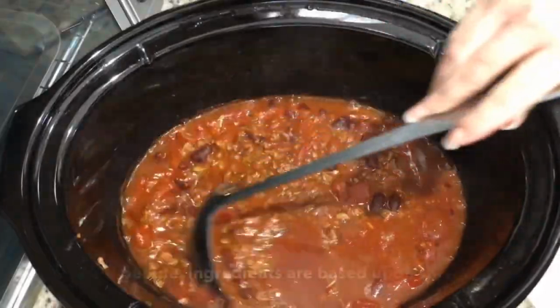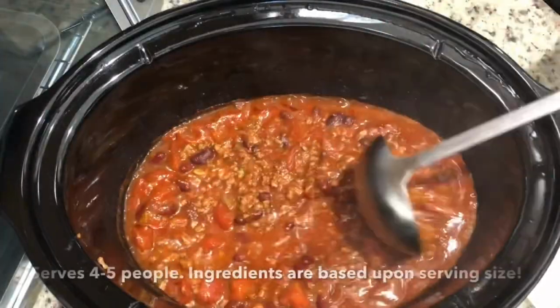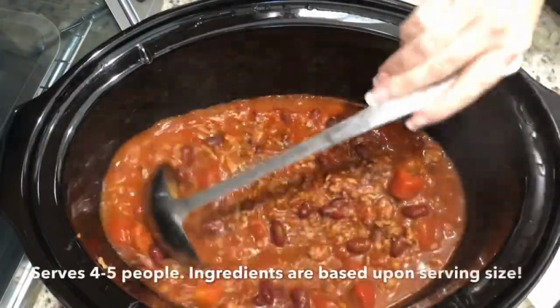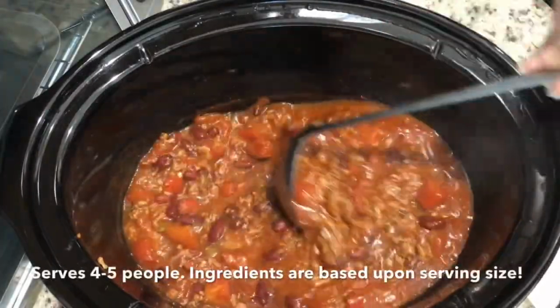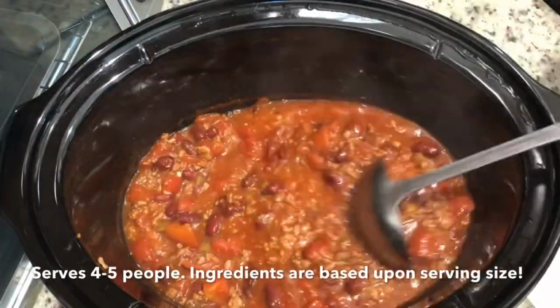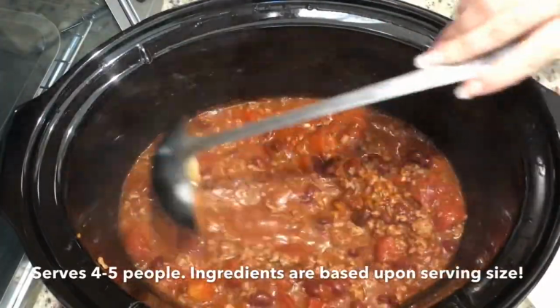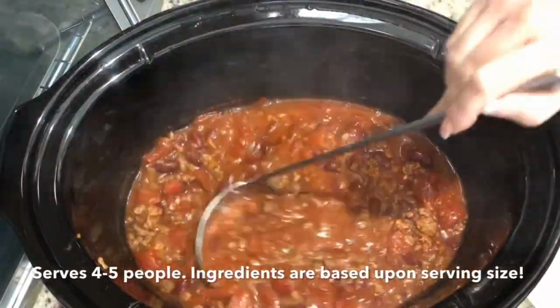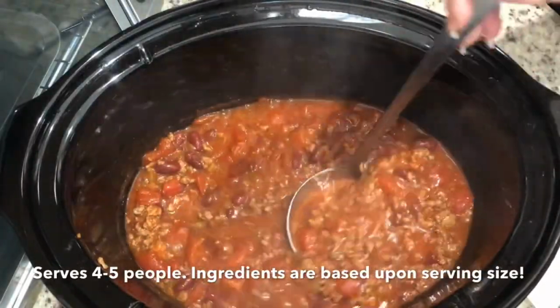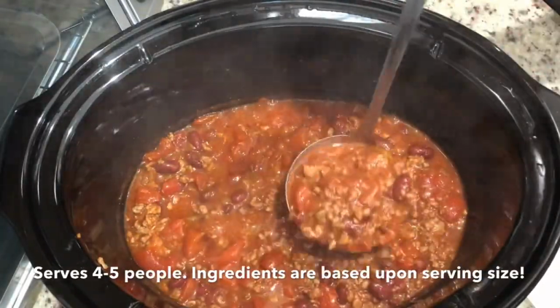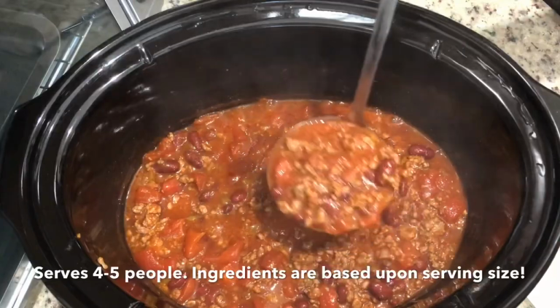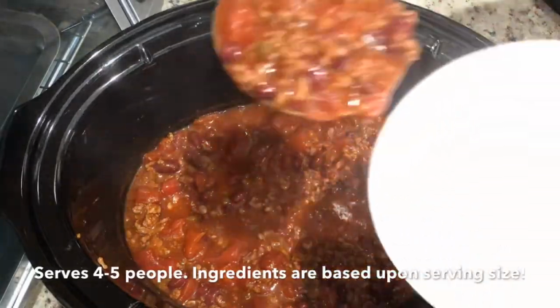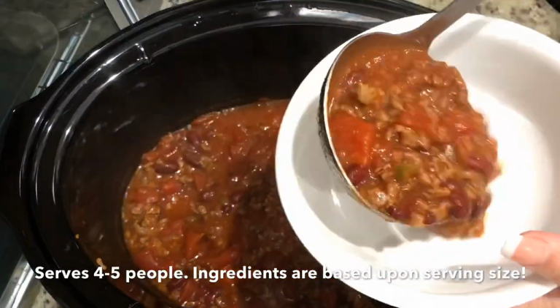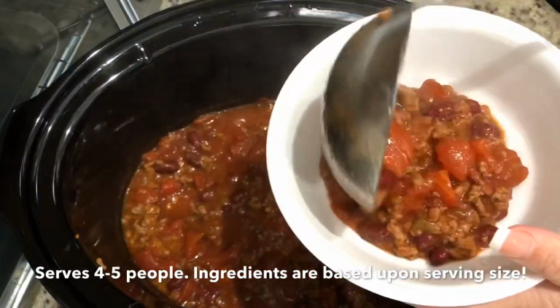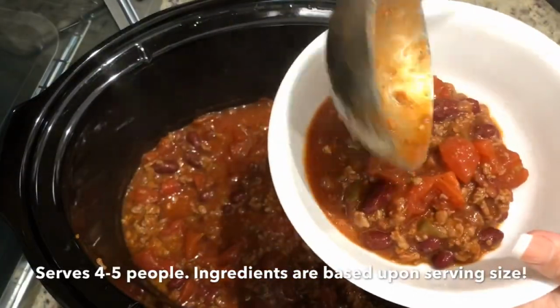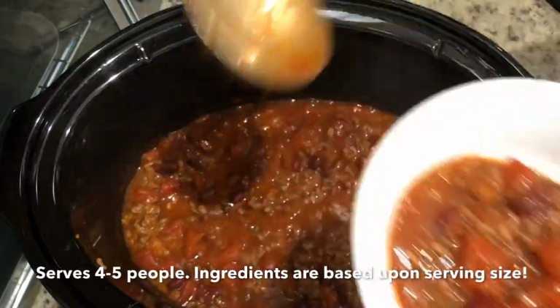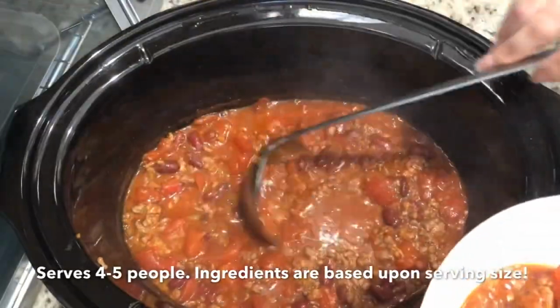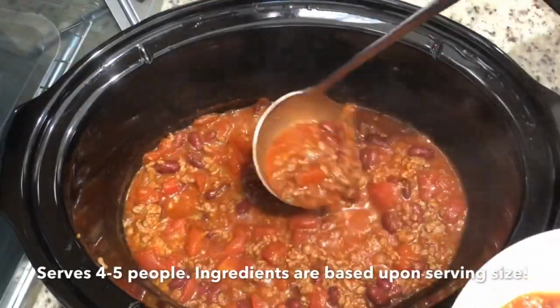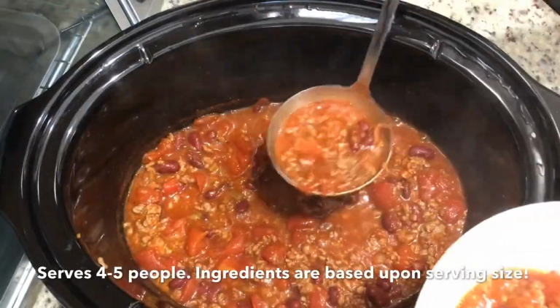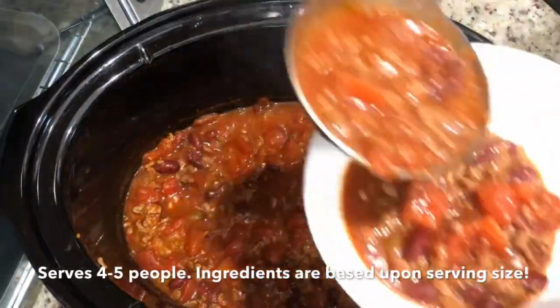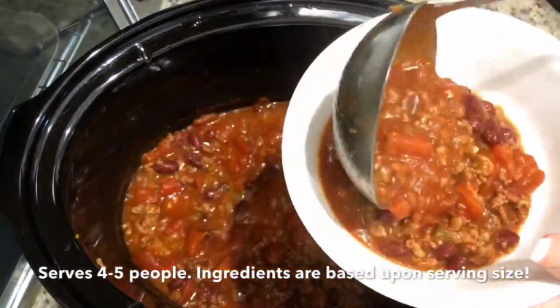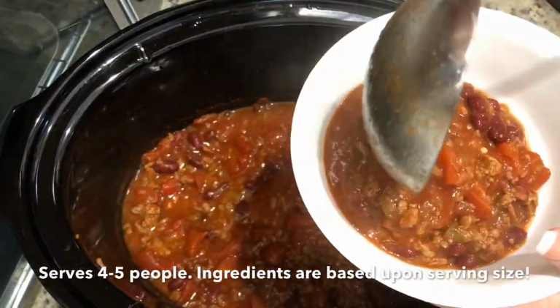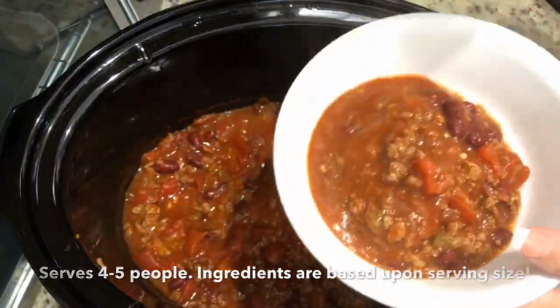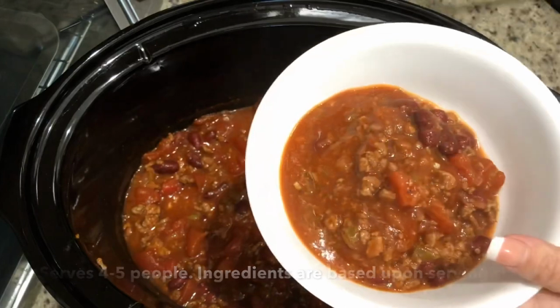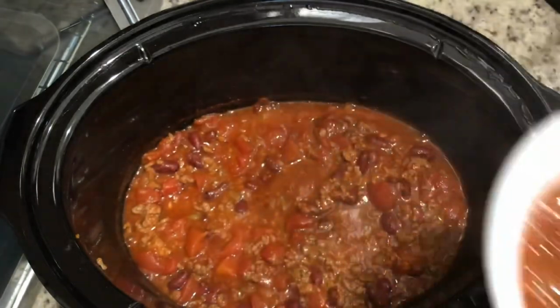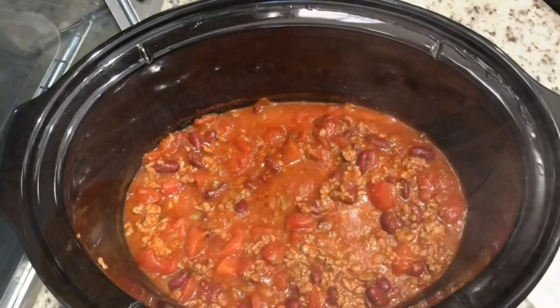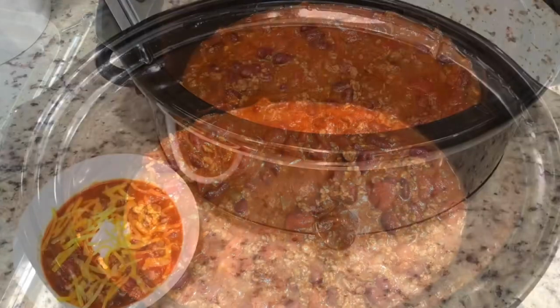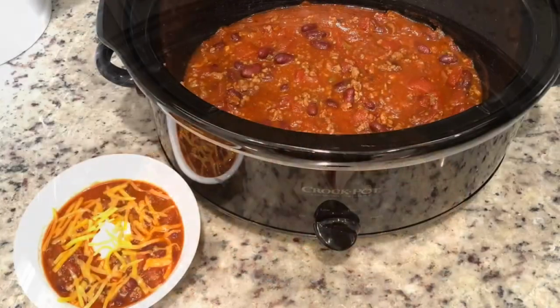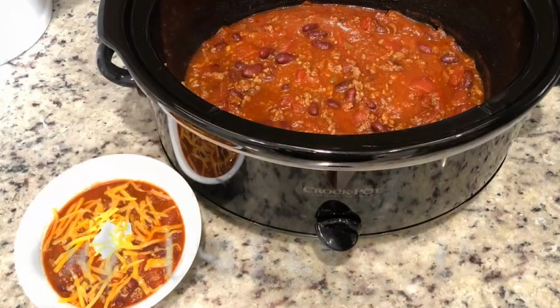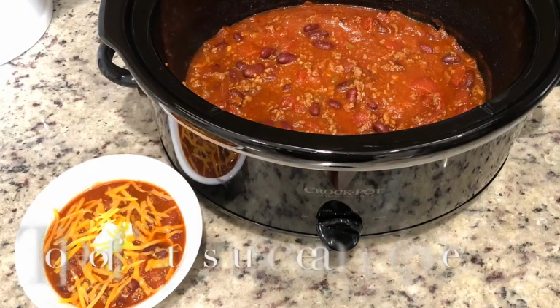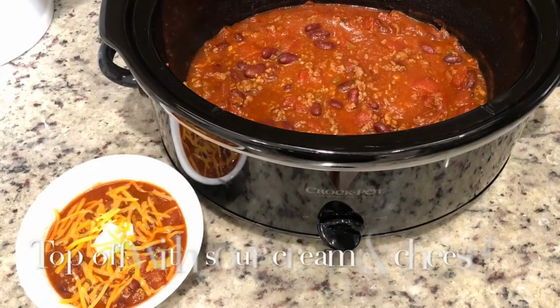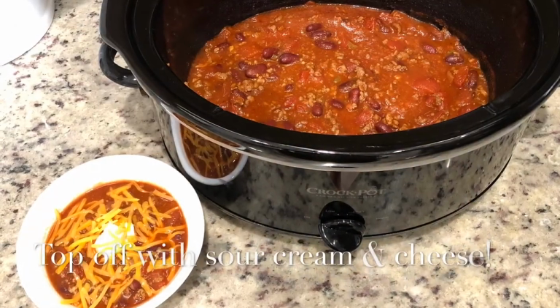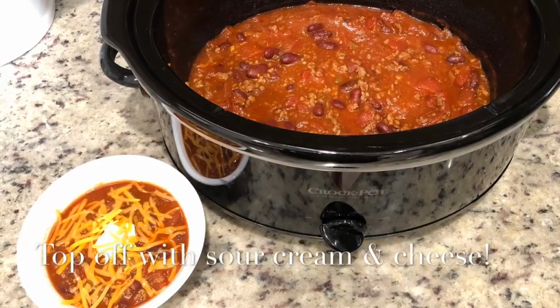It tasted great, I can tell you that much. If you like it spicy, you can dice up a little piece of jalapeño and add it while you're cooking it. But this chili is child-friendly, kid-friendly, so it's not spicy.